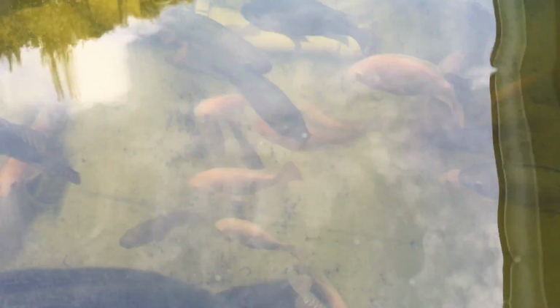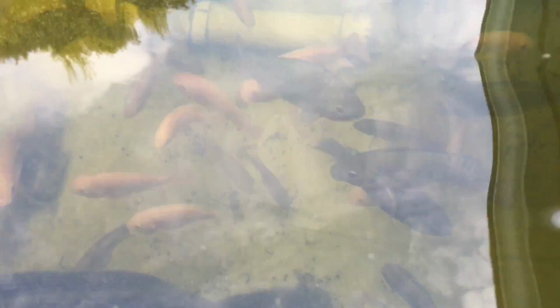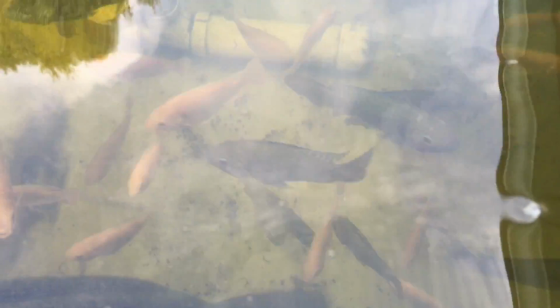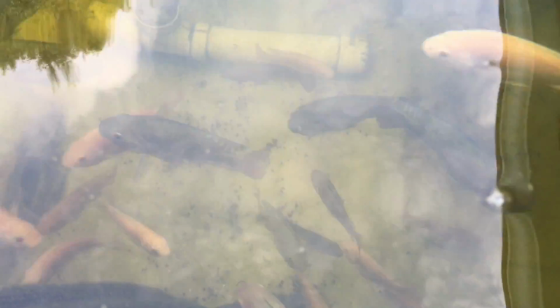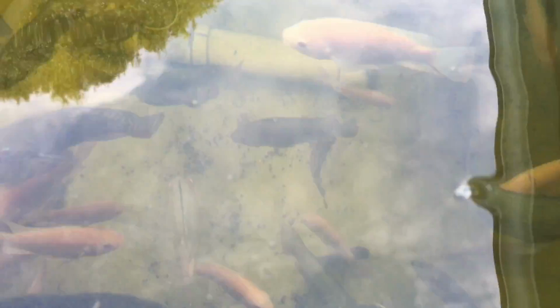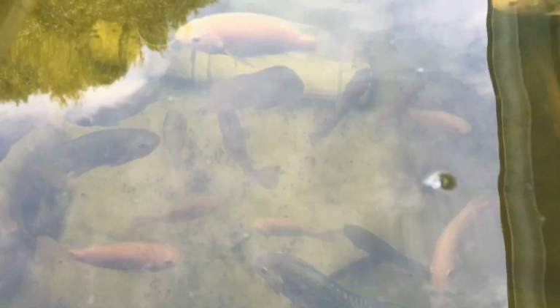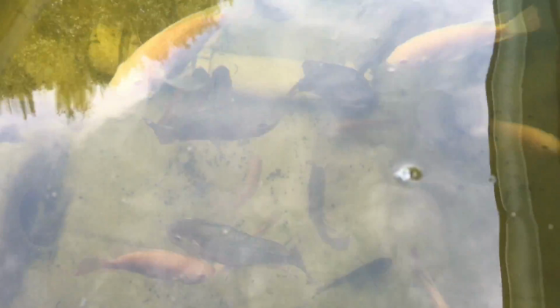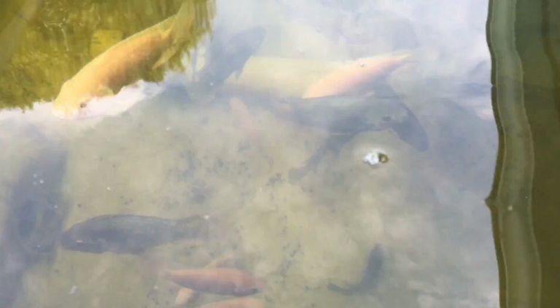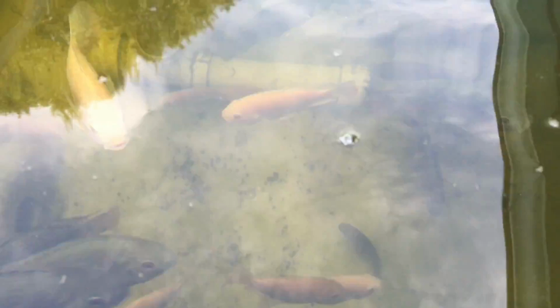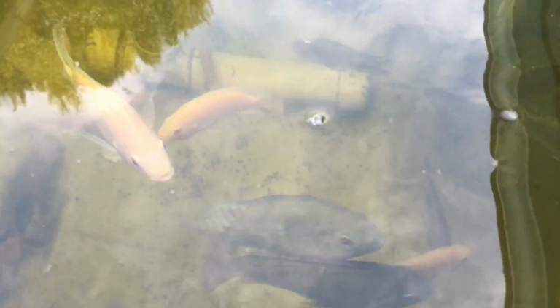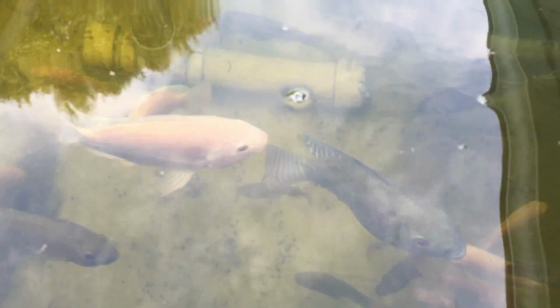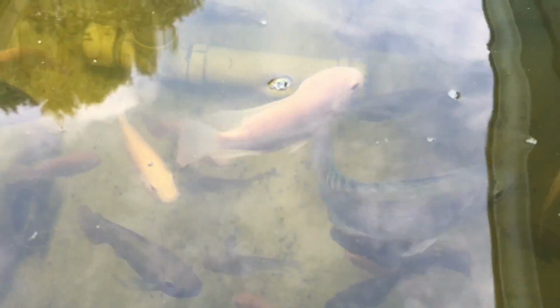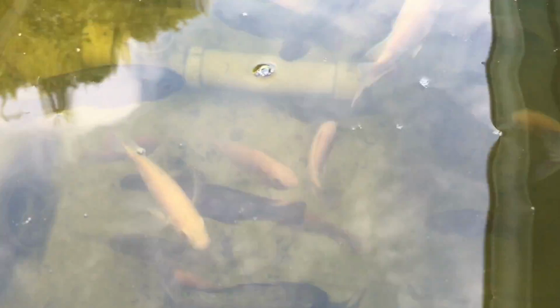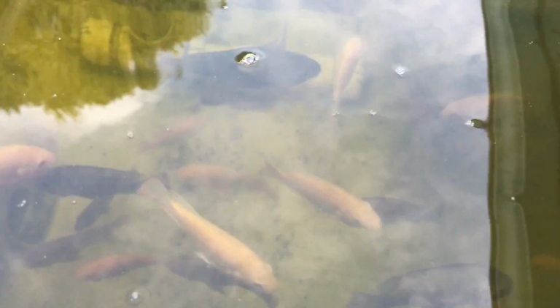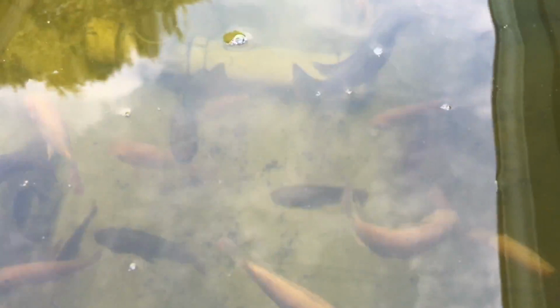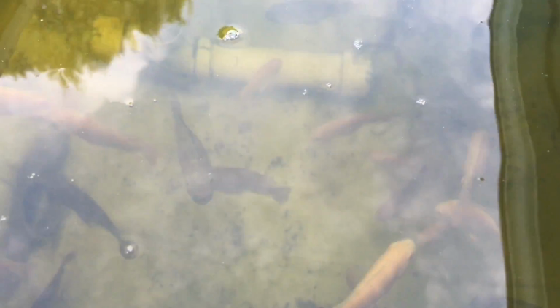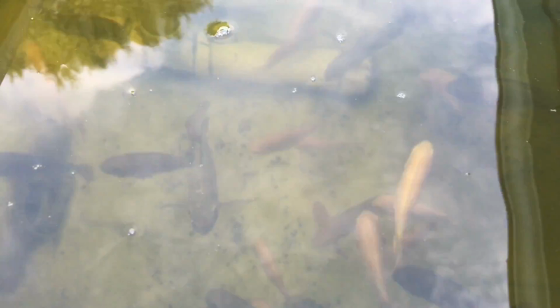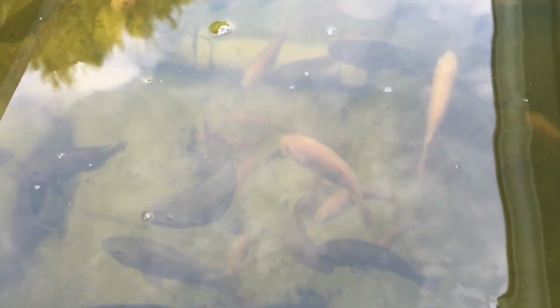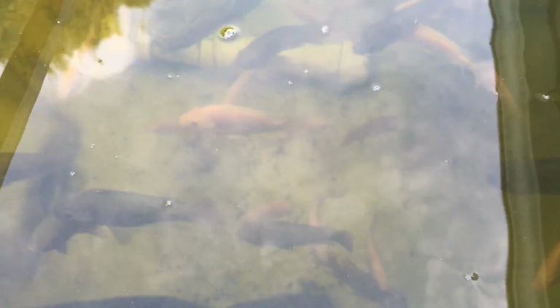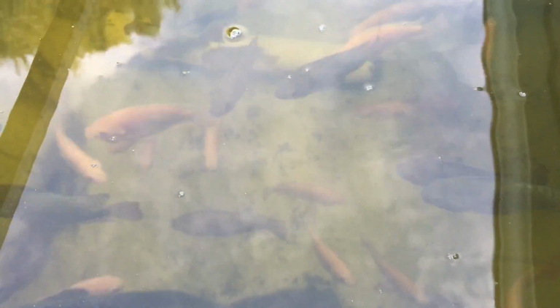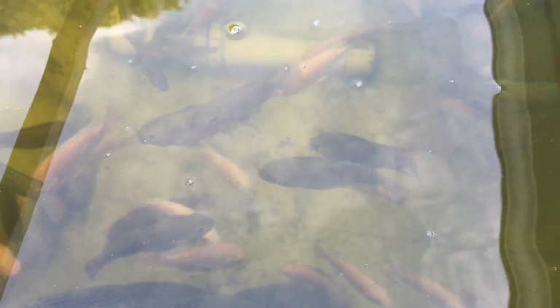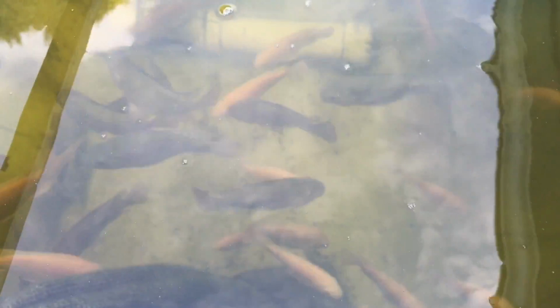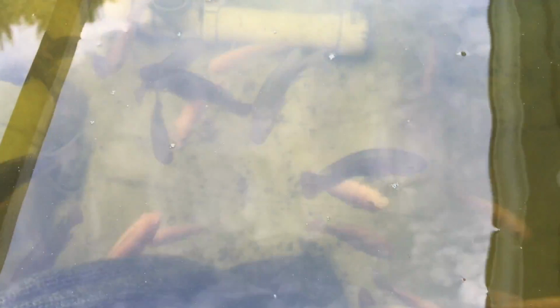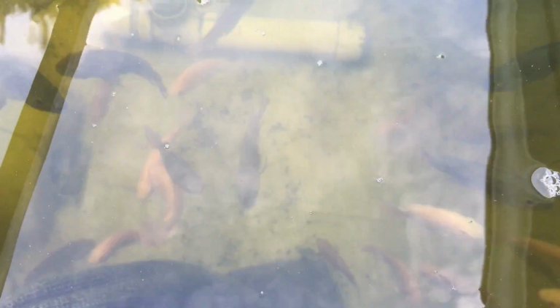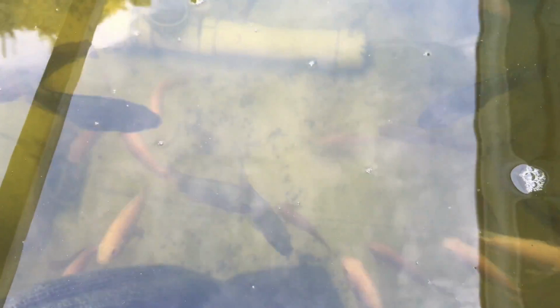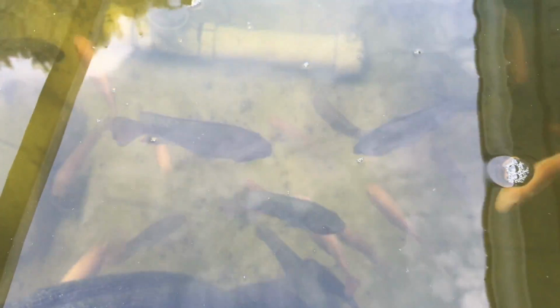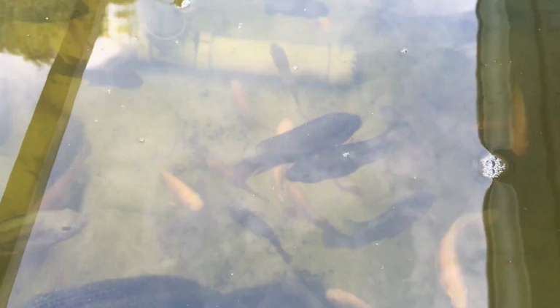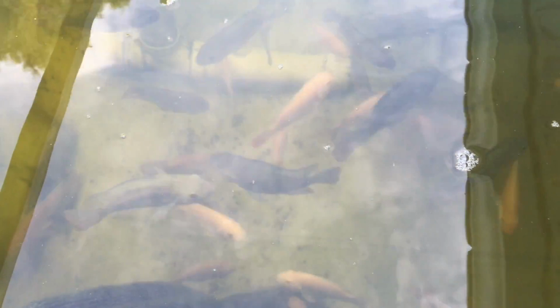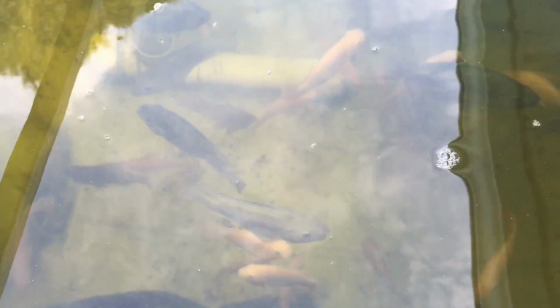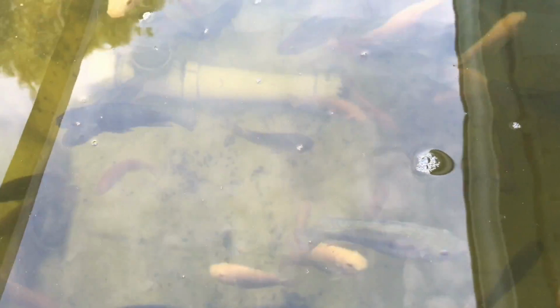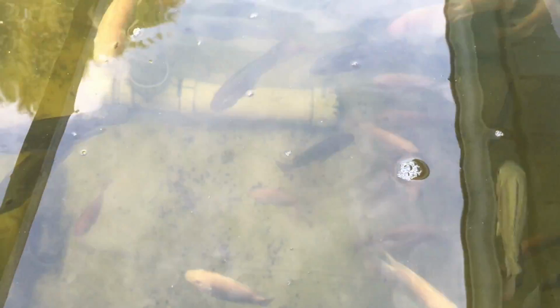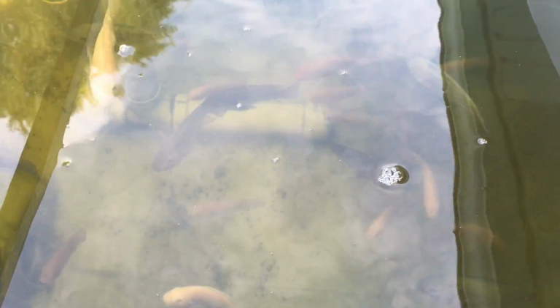Here are the tilapia. They're really getting bigger and I've figured a way of making the water really clear so you can see all the way down to the bottom today.